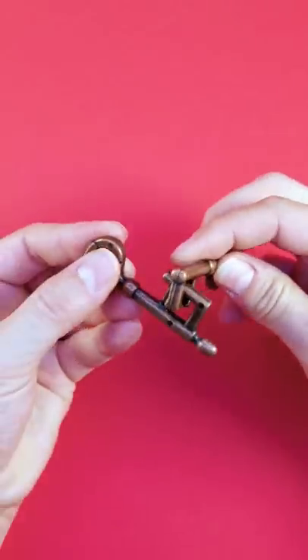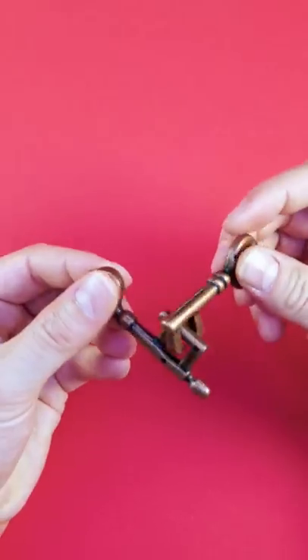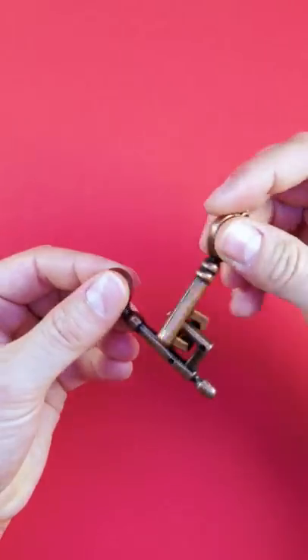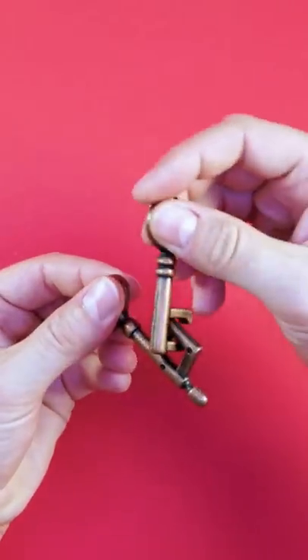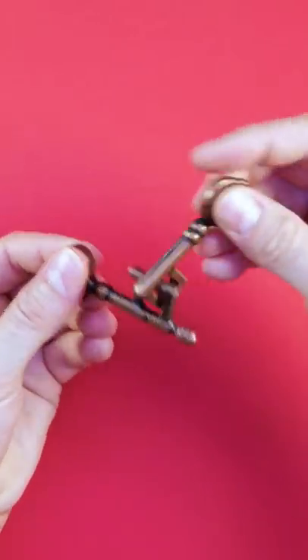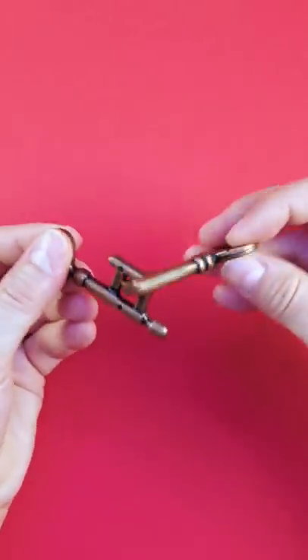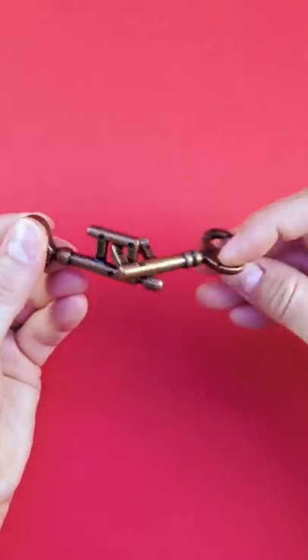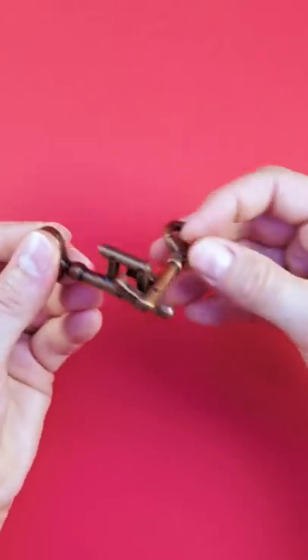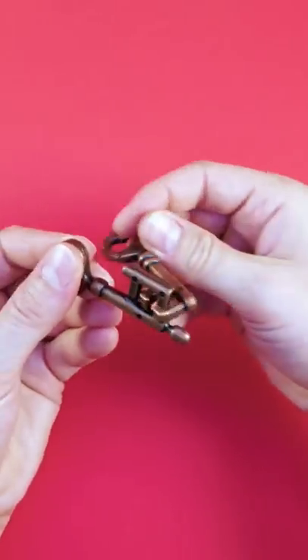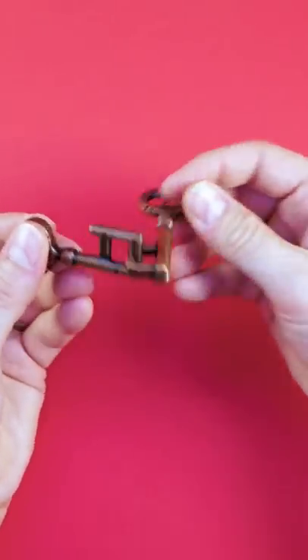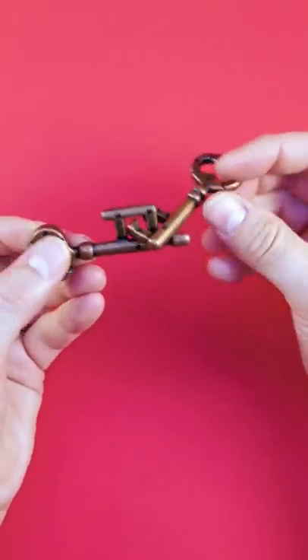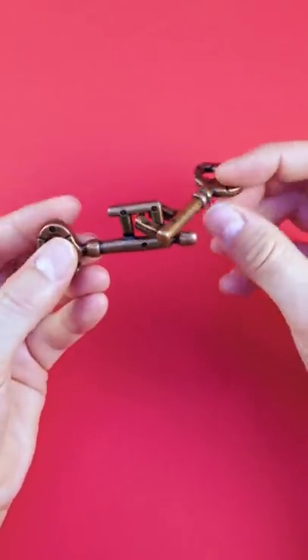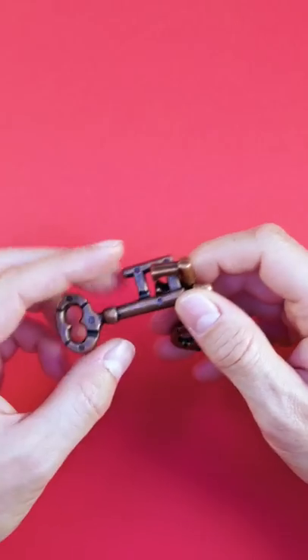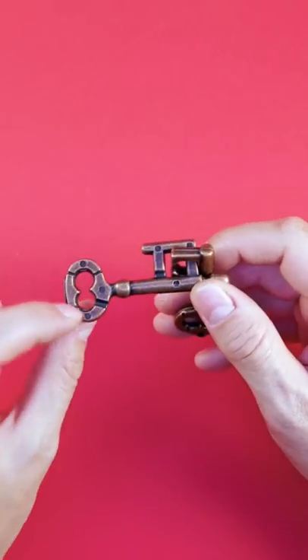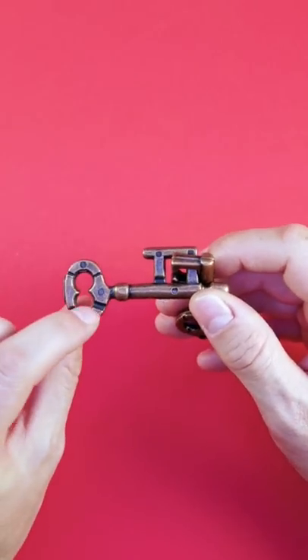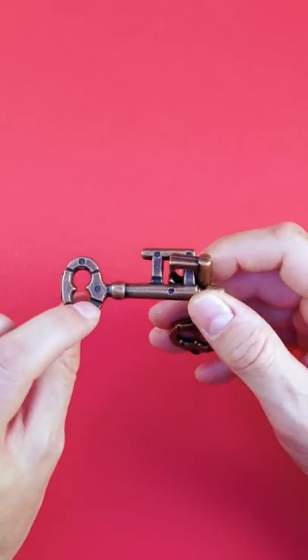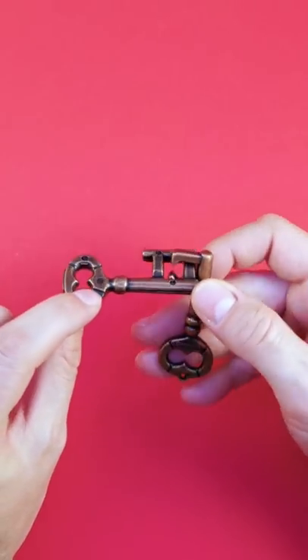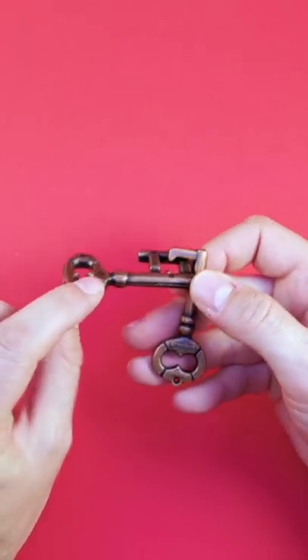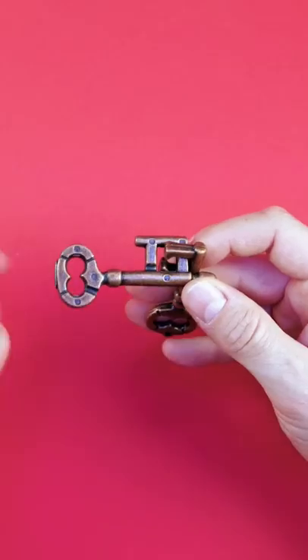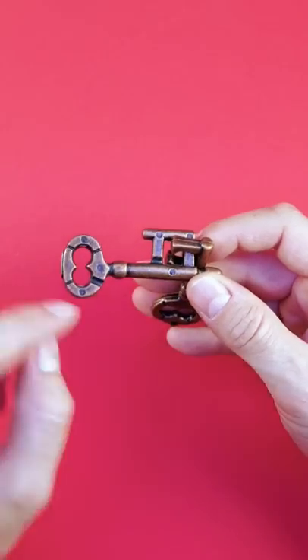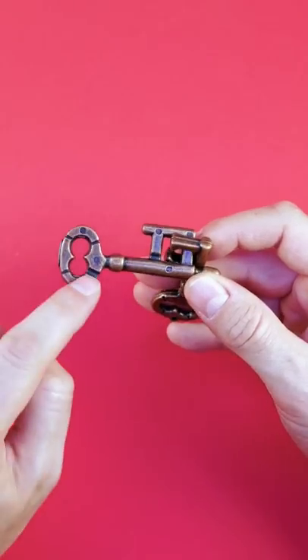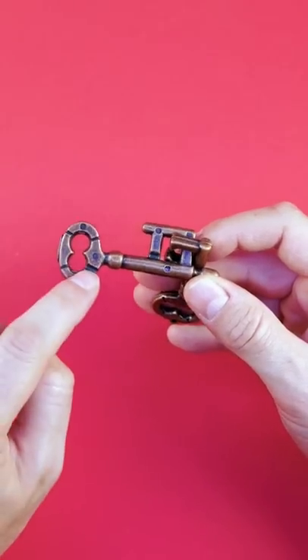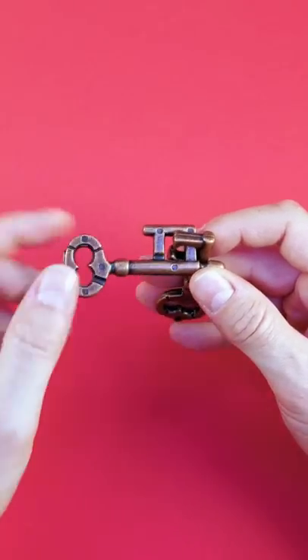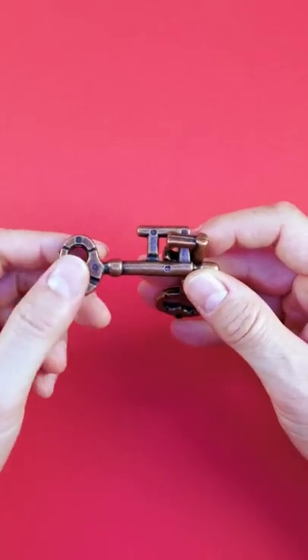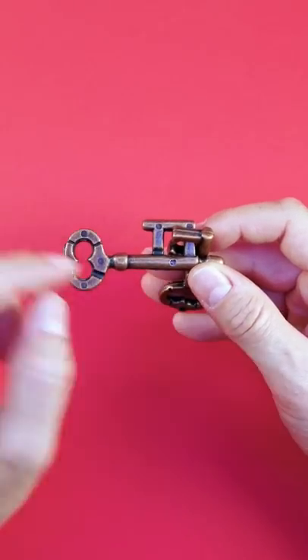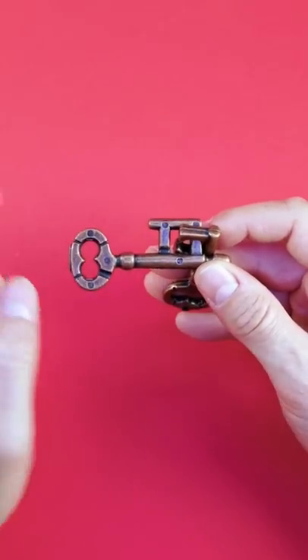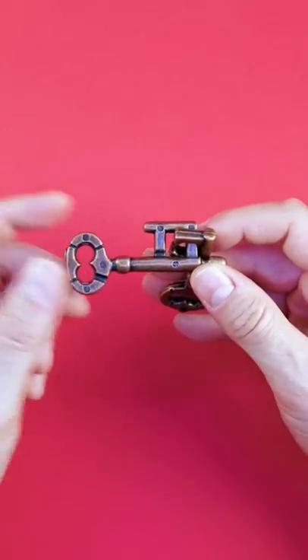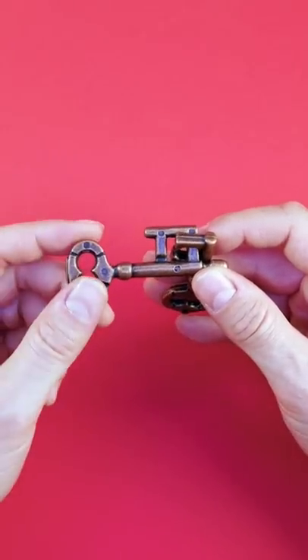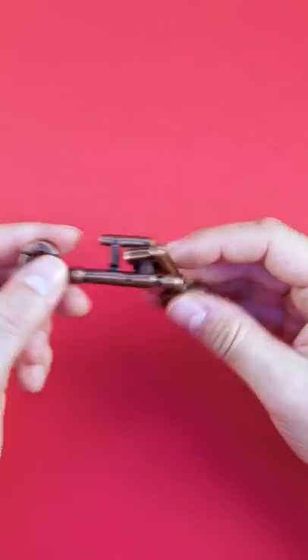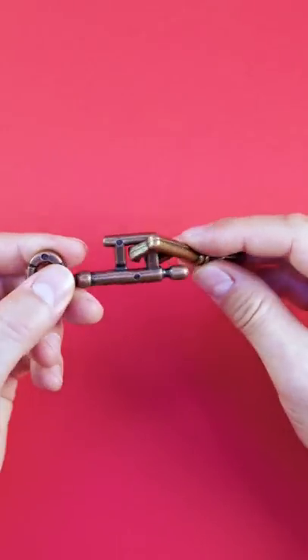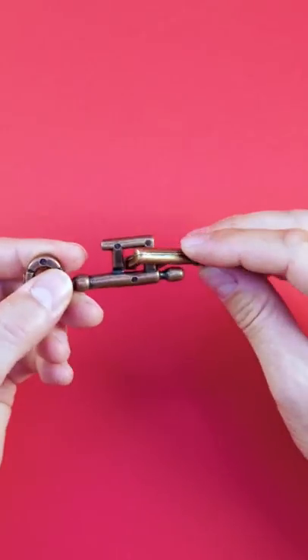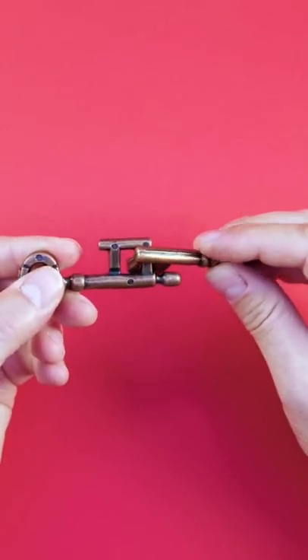But you will not be able, no matter how you twist it, to reach this notch. And there's also another notch down here. But how to reach this notch? Because it's far away and you can't get out here.